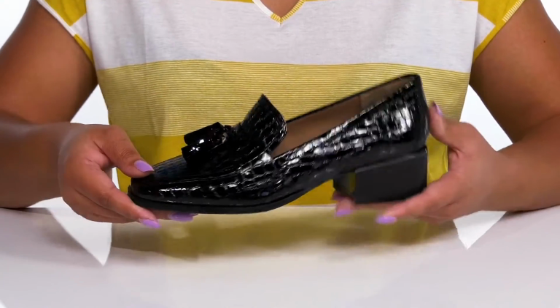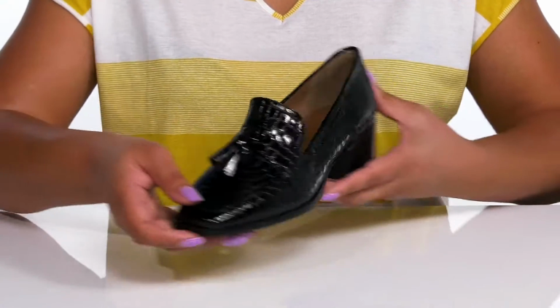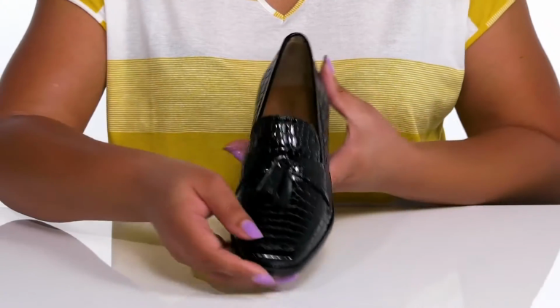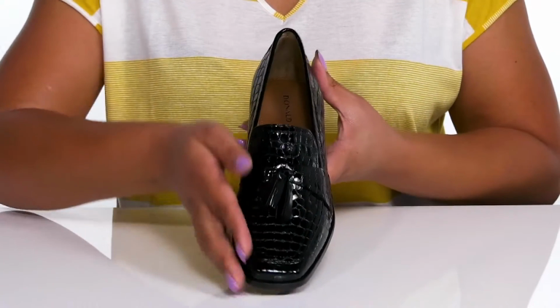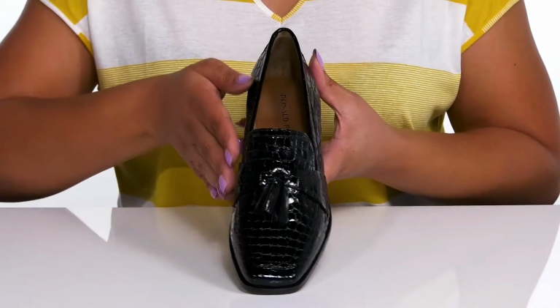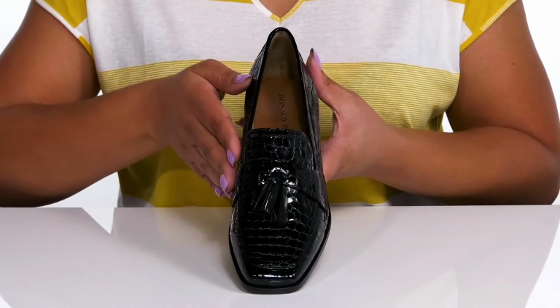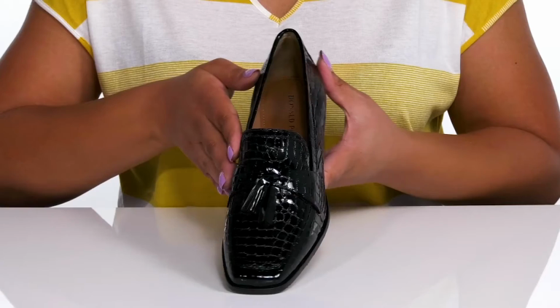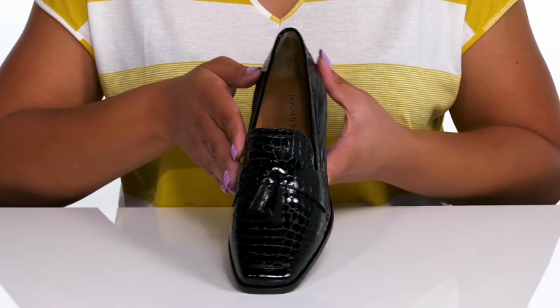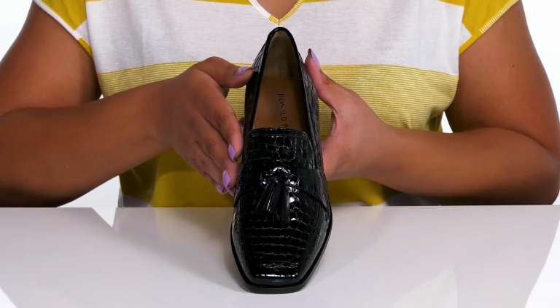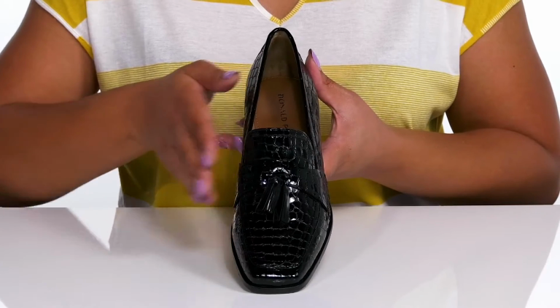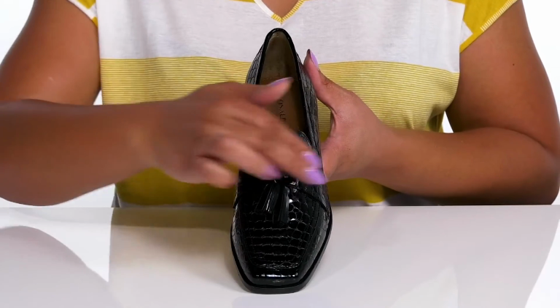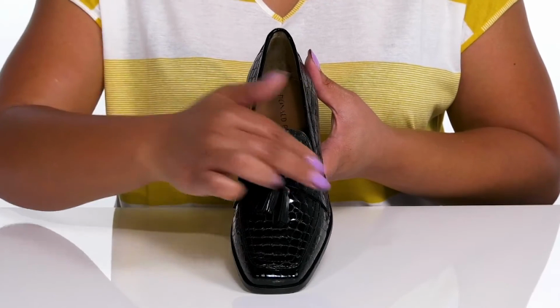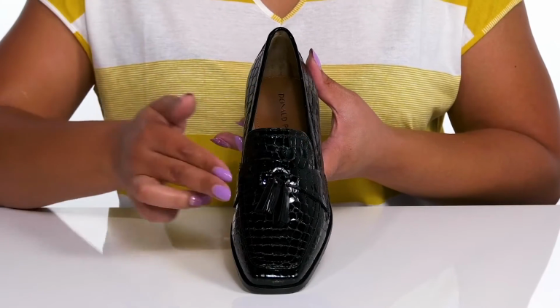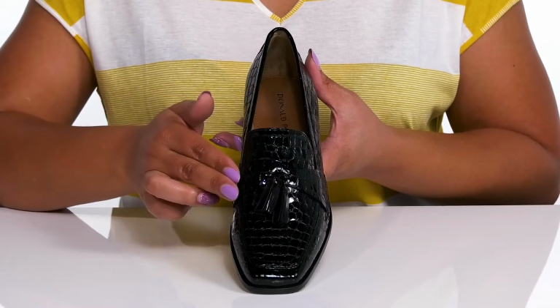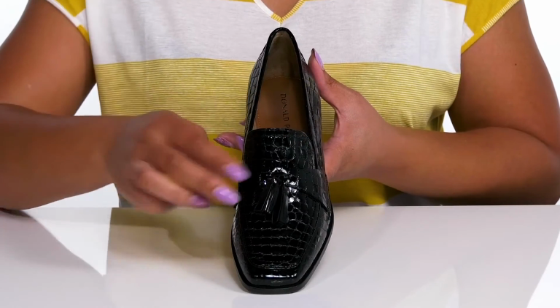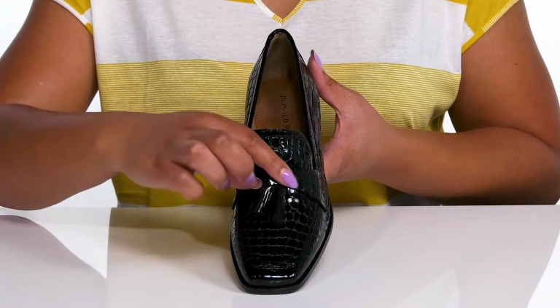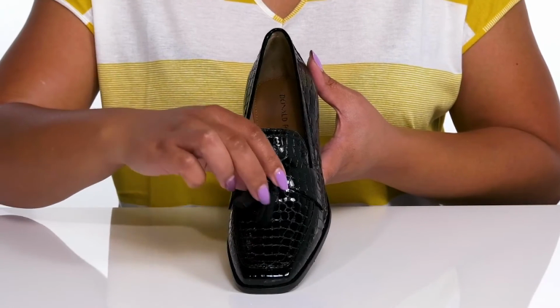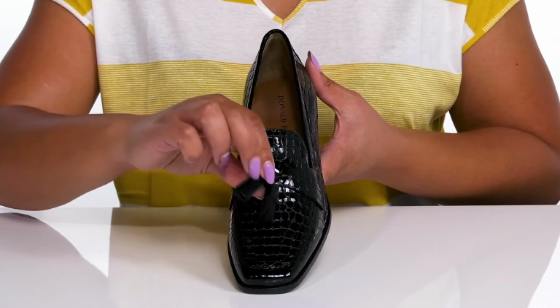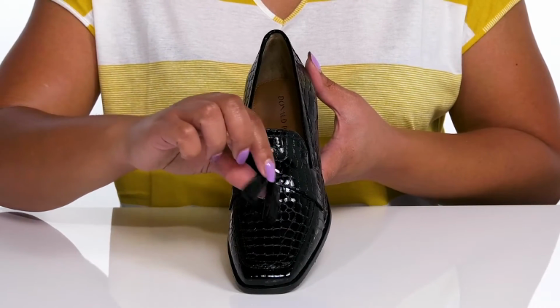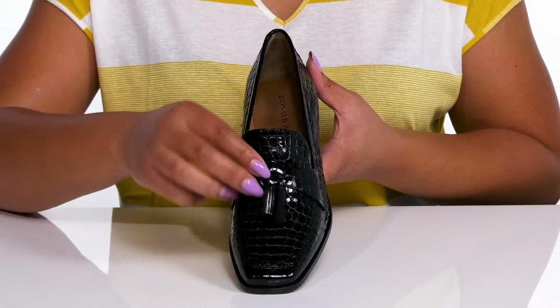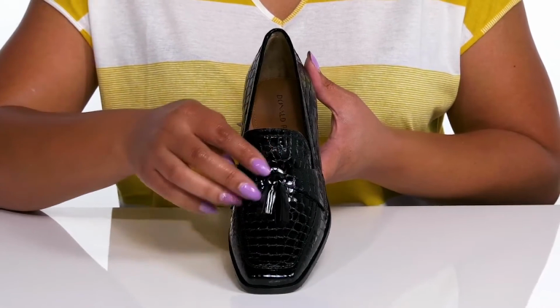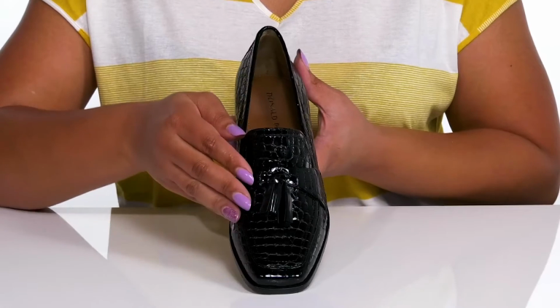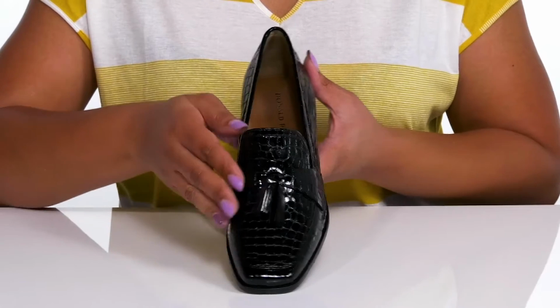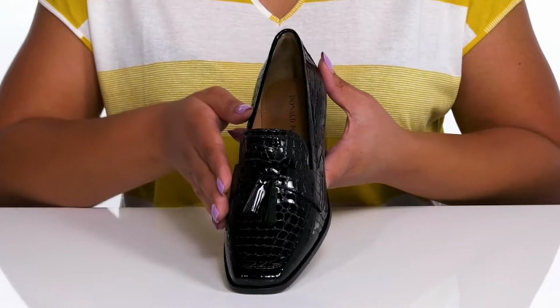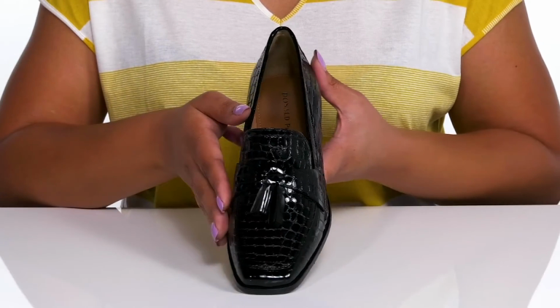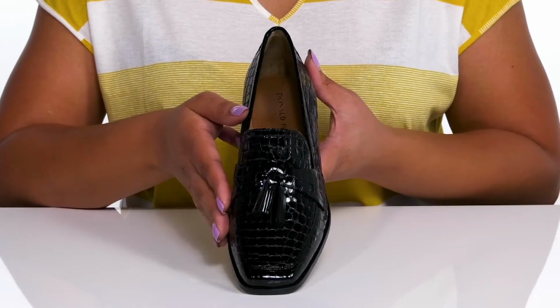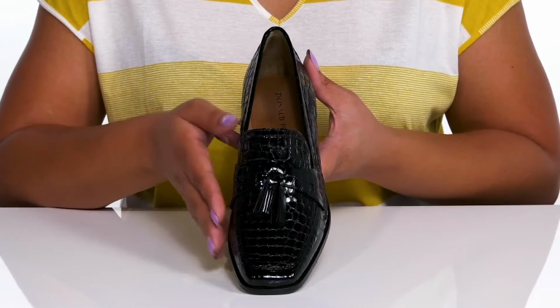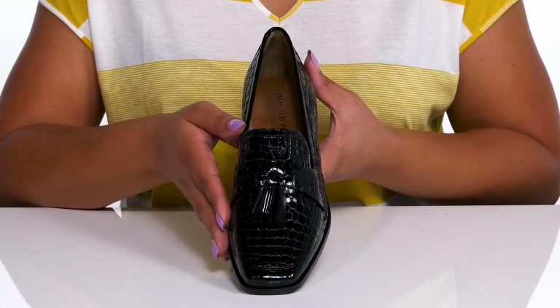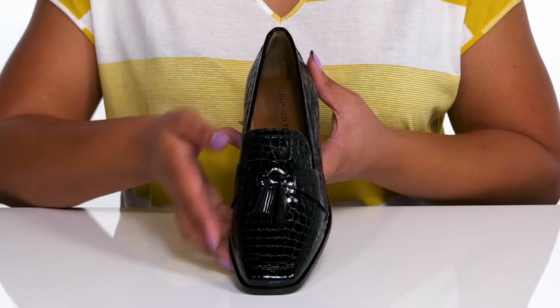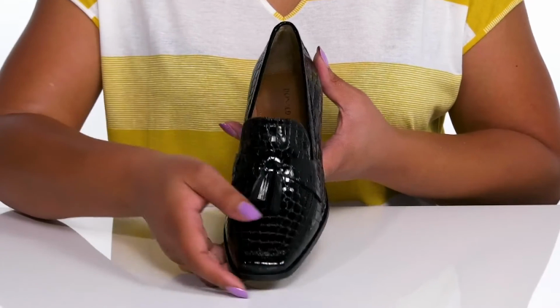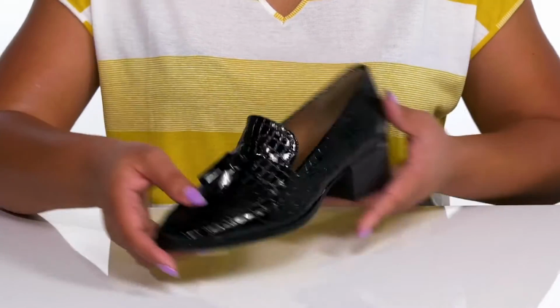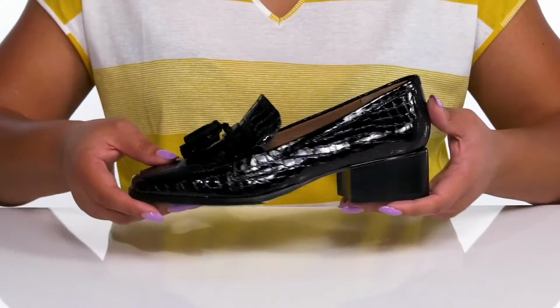They have an all-over croc embossed design with a glossy finish and a fixed strap that goes over the vamp with two tassel attachments, giving you a cute and stylish look that's great for a day at the office.